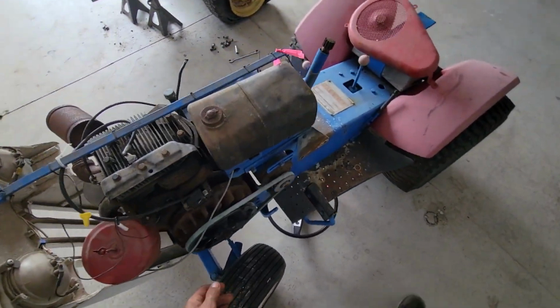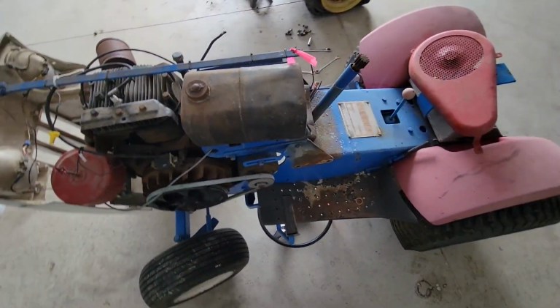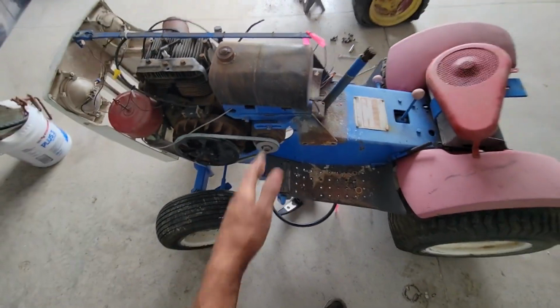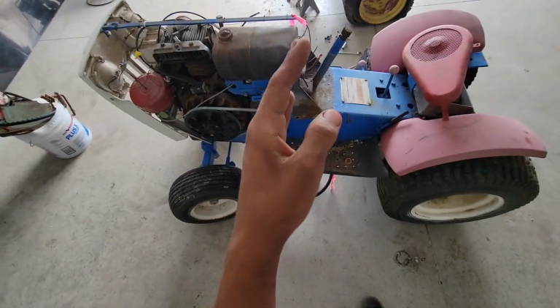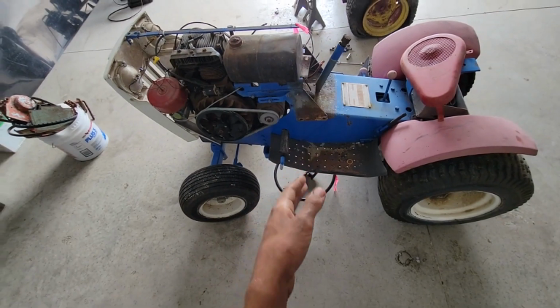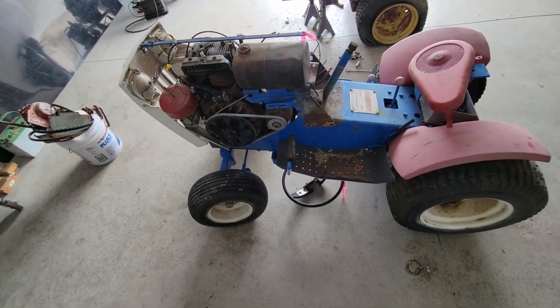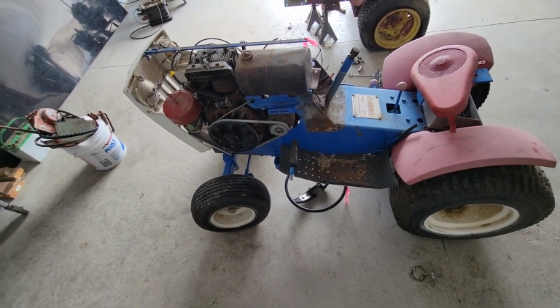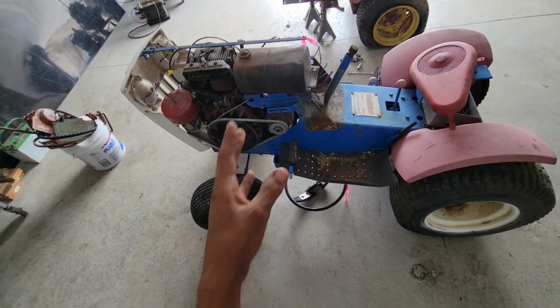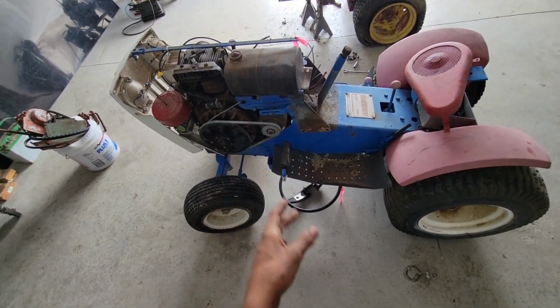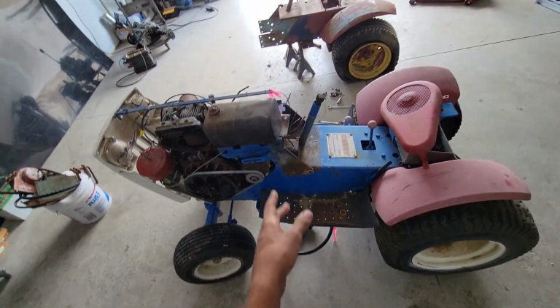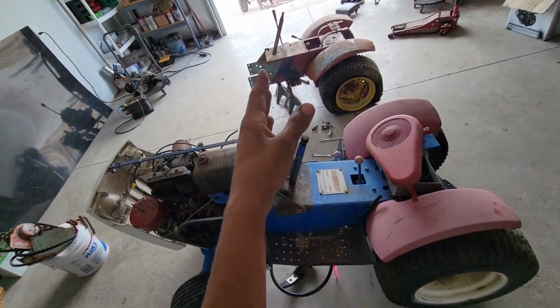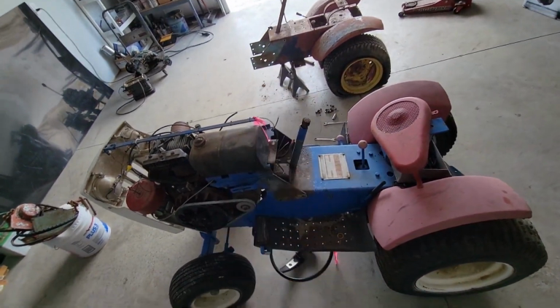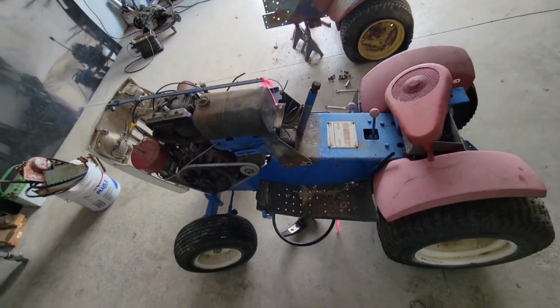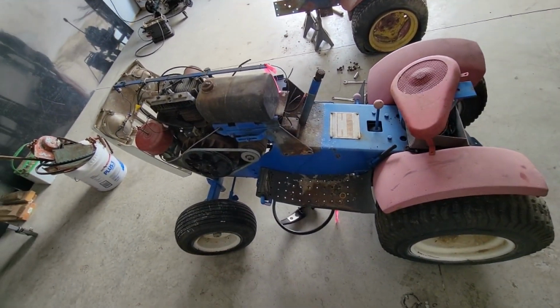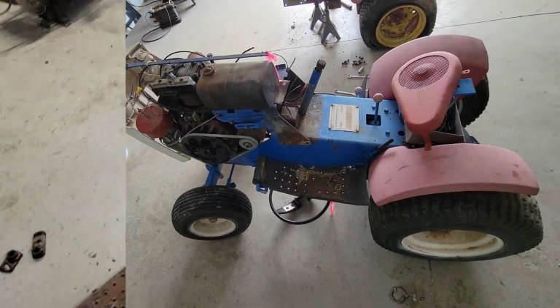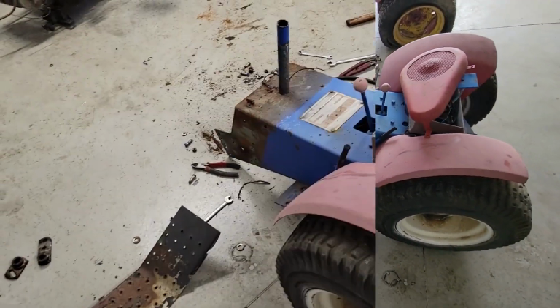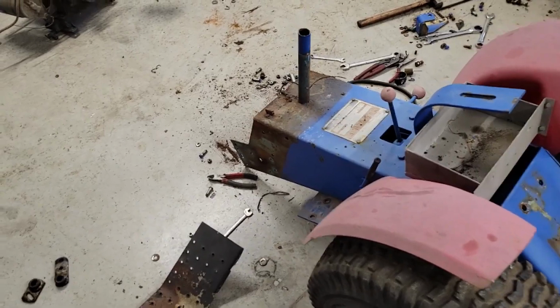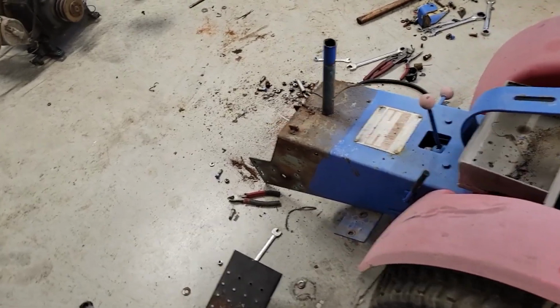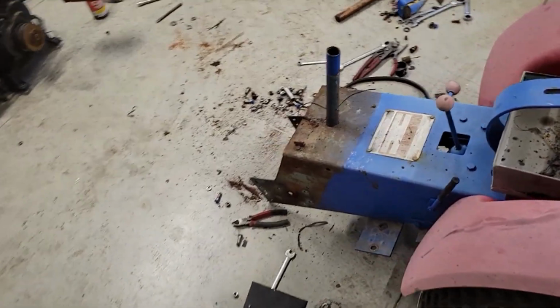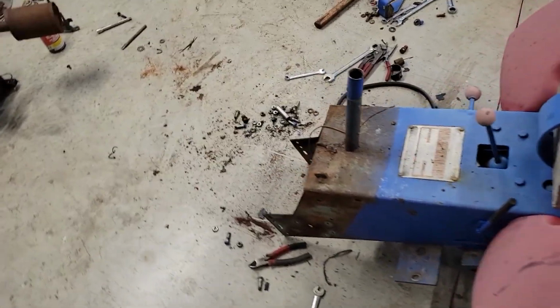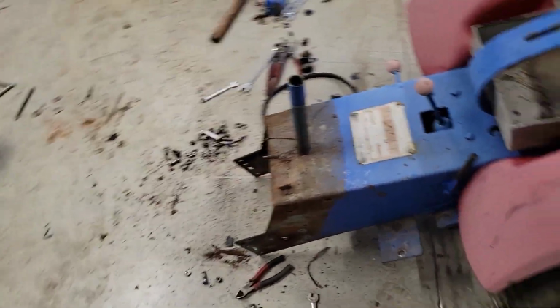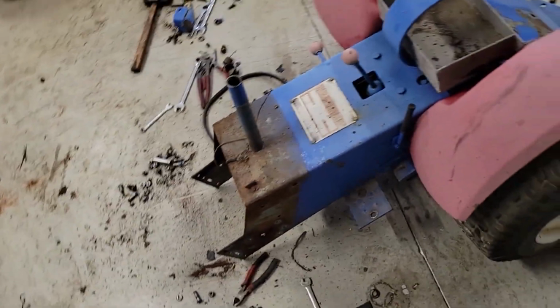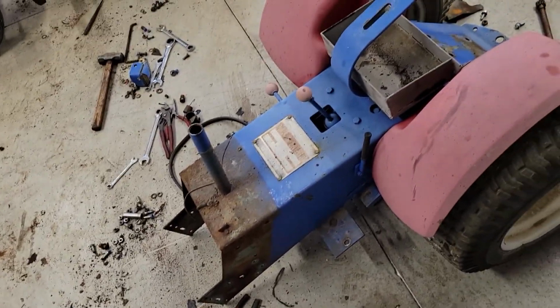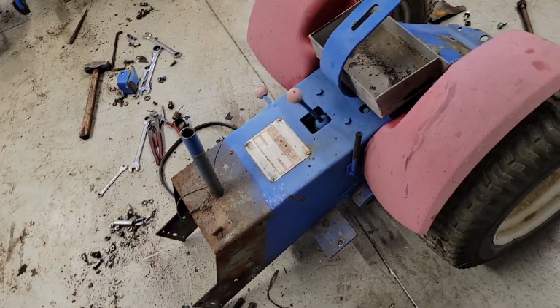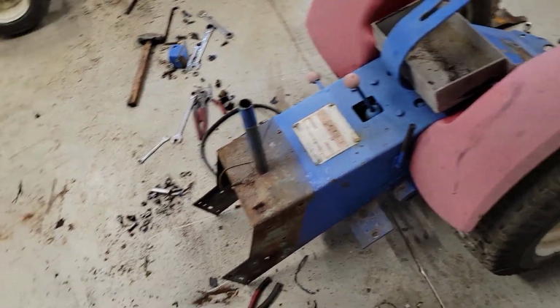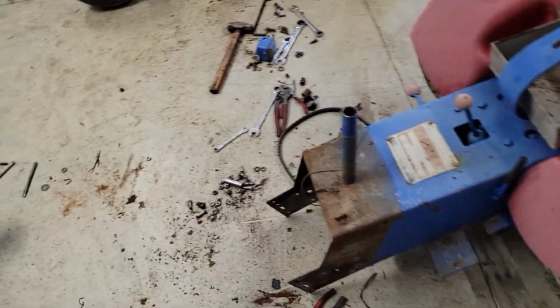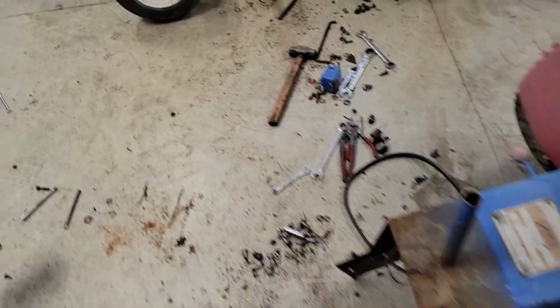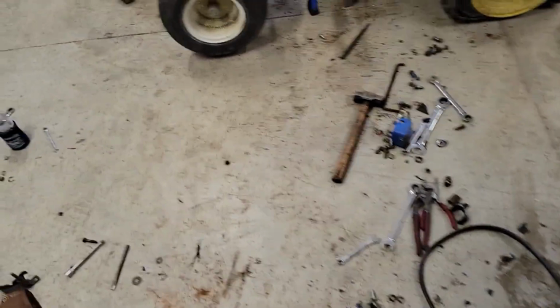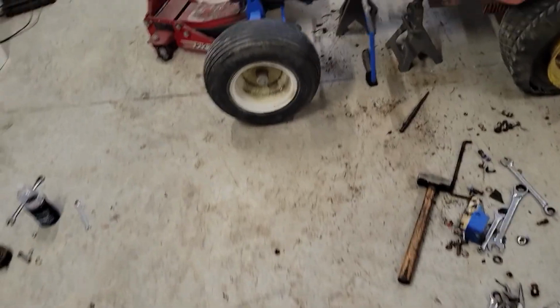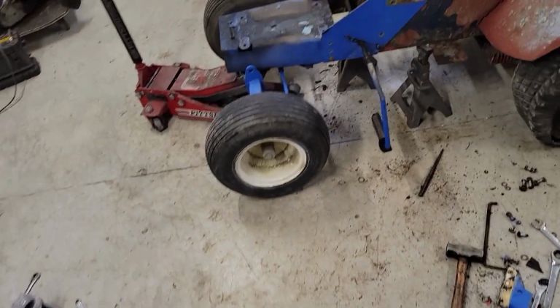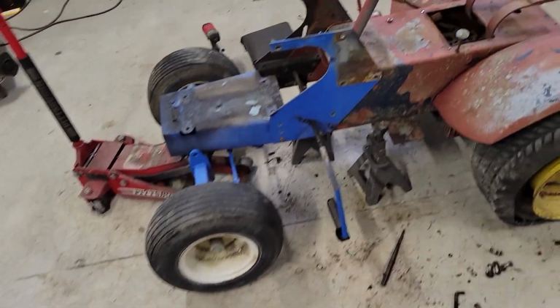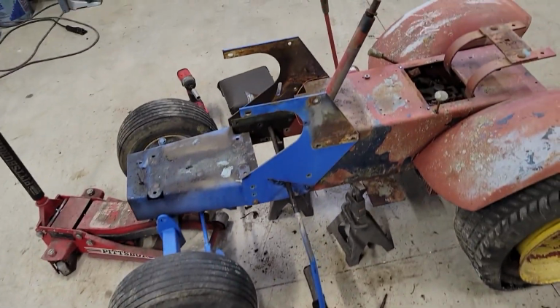I will get this tractor split in half and the front end off of this ready to go on that hydro, and I'll come back when that's ready. I got the front end of the SS-14 taken off and it is over here on the hydro.